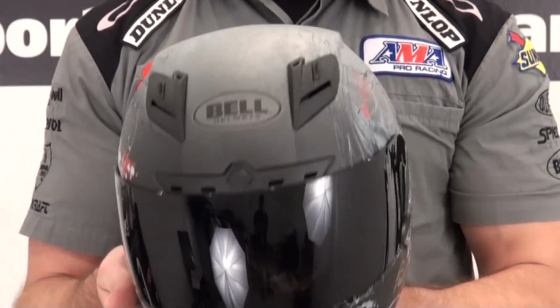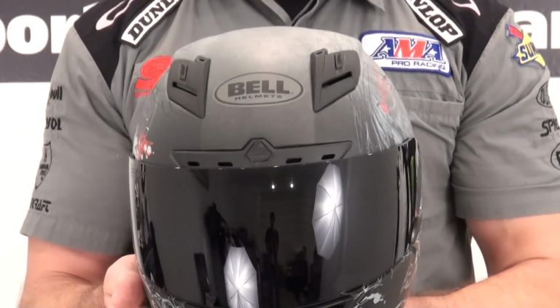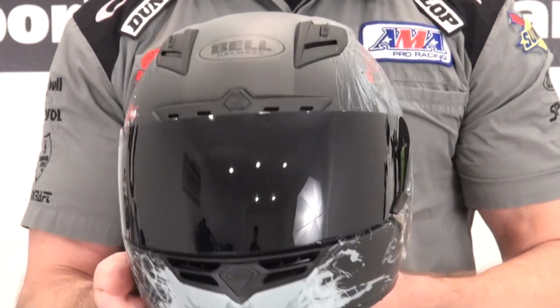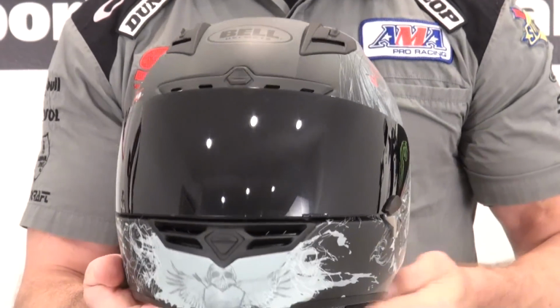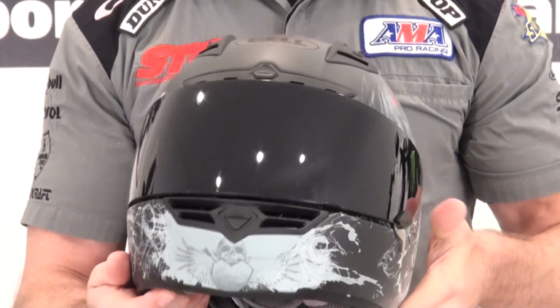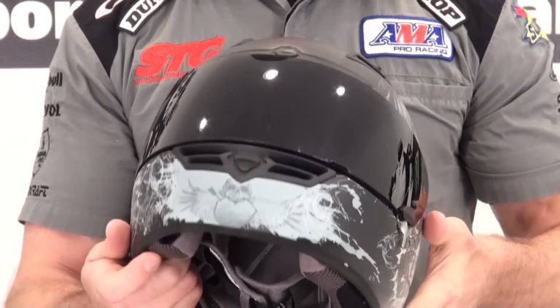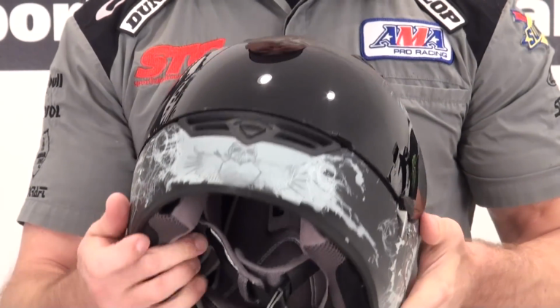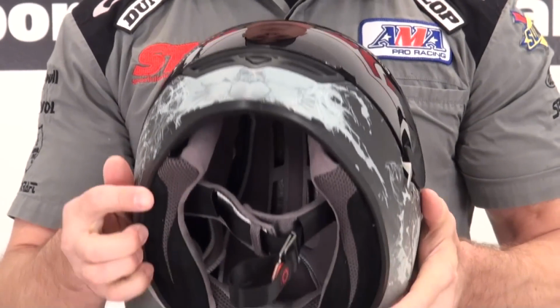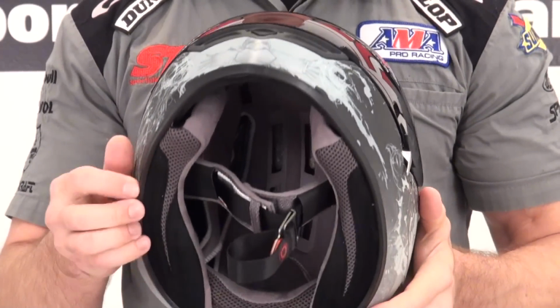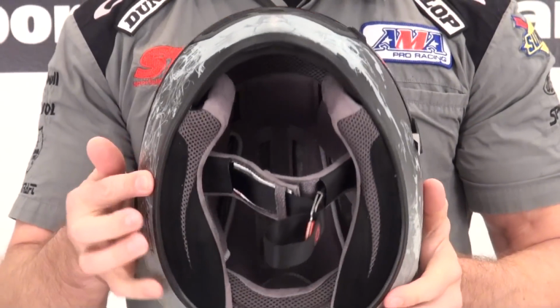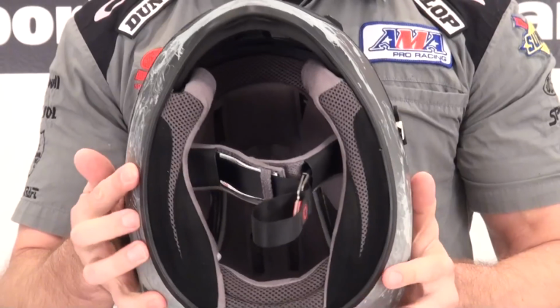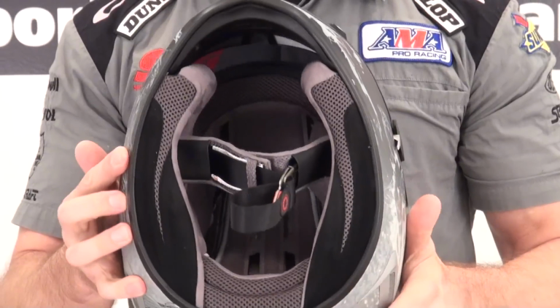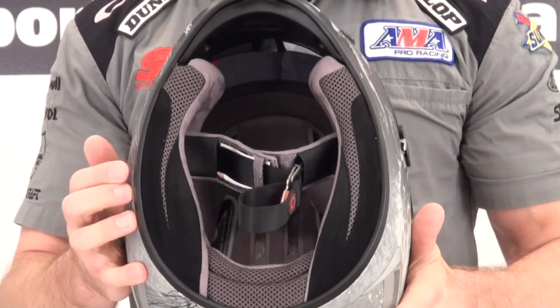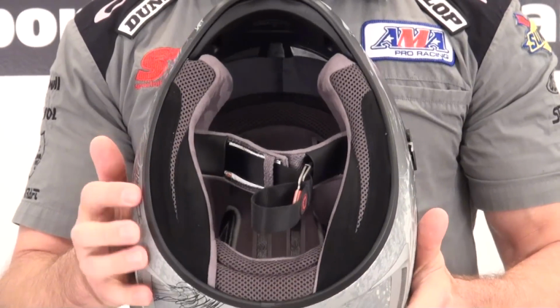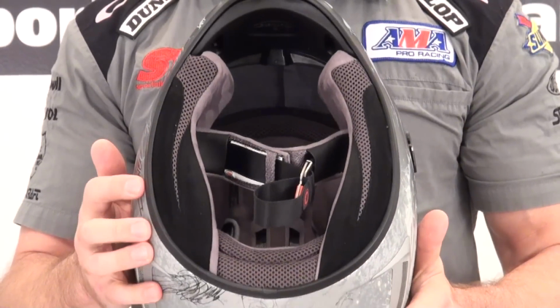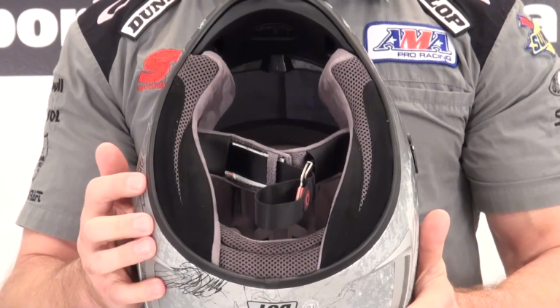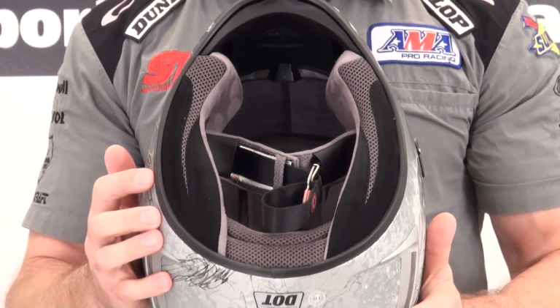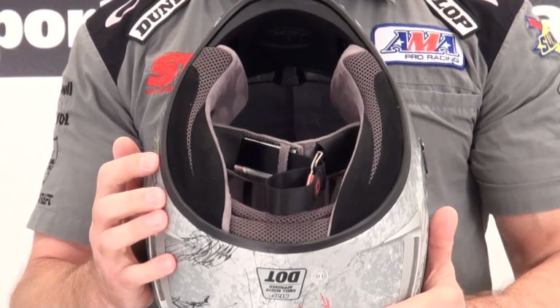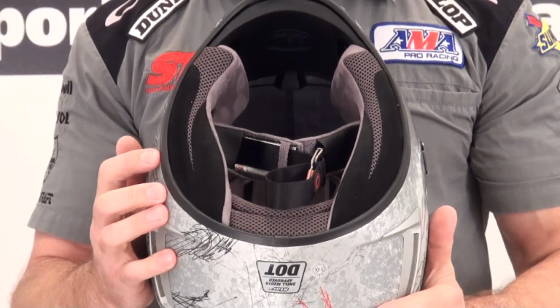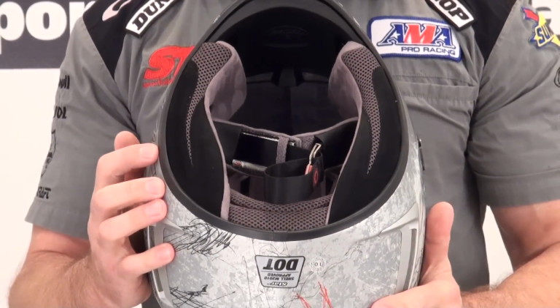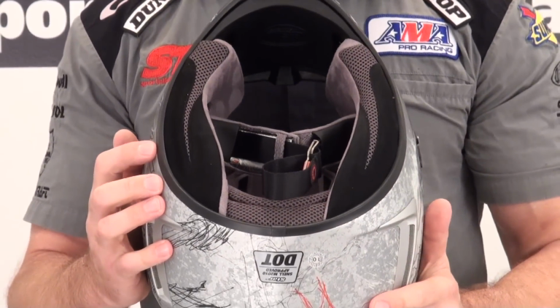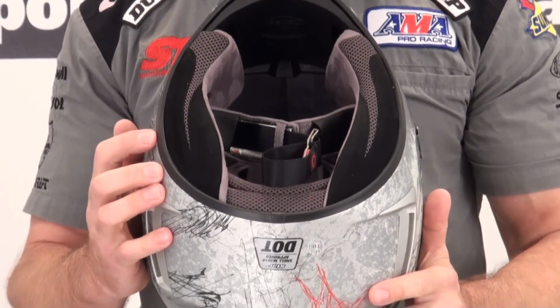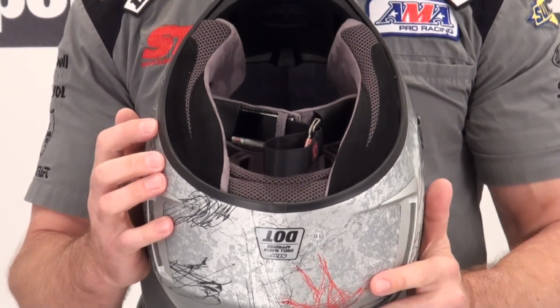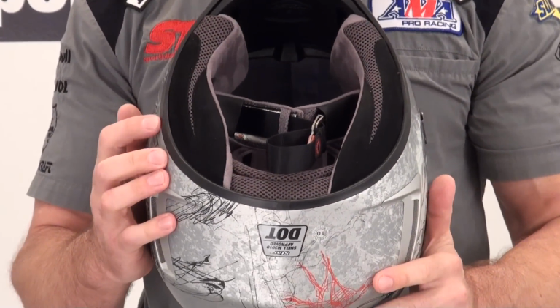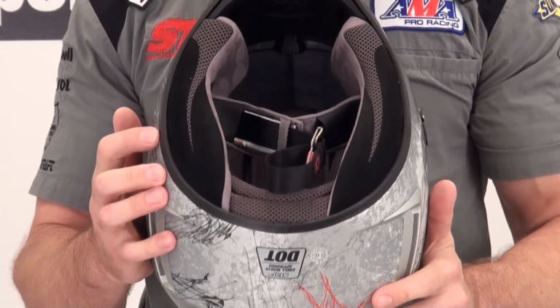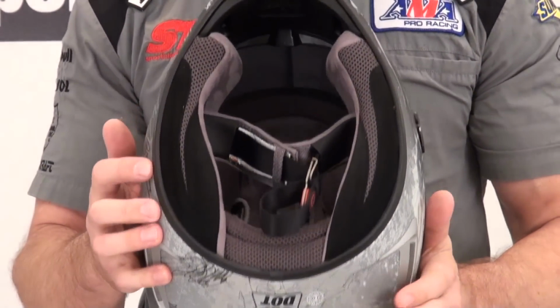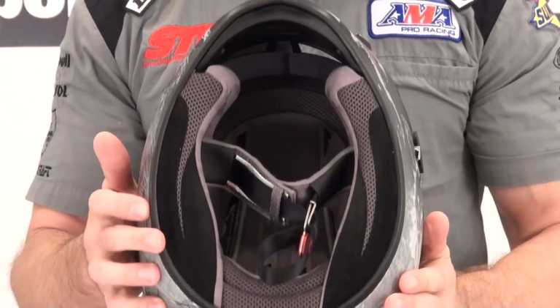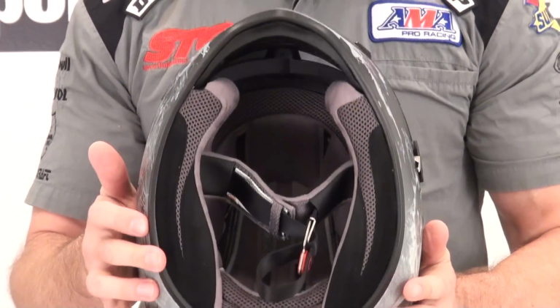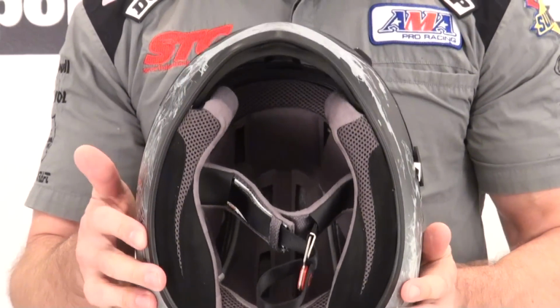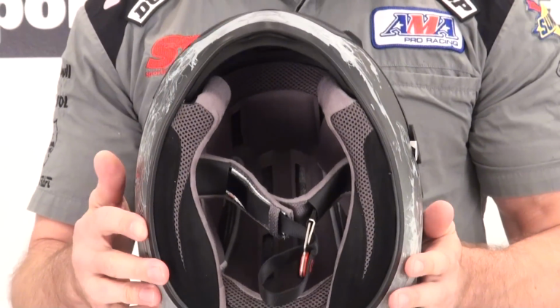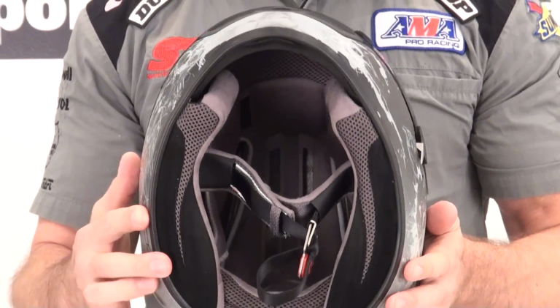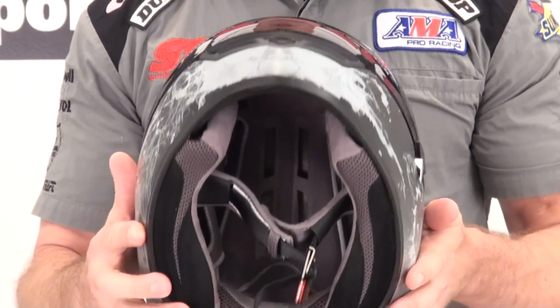Each one of the helmets is available with the clear shield — that's how it comes. I put the dark smoke on here to dress it up a bit.